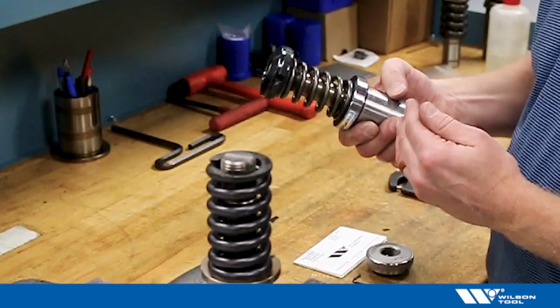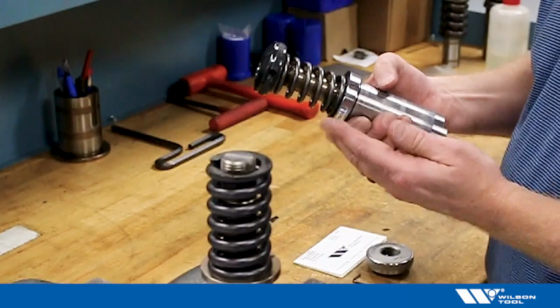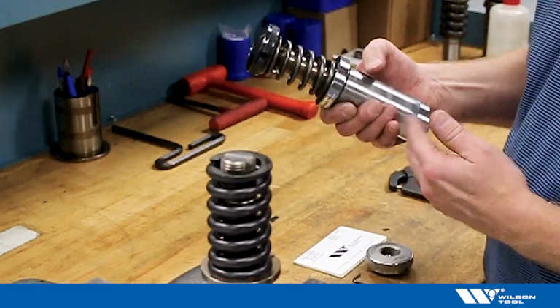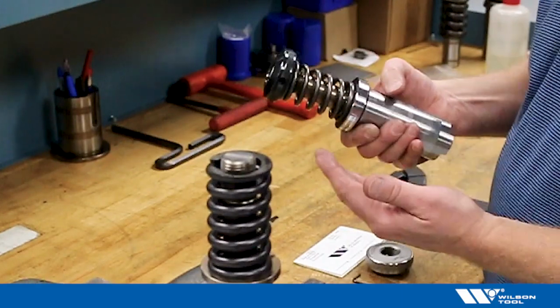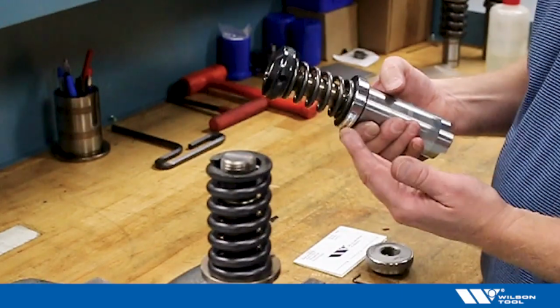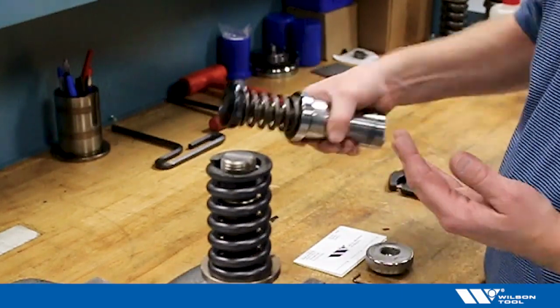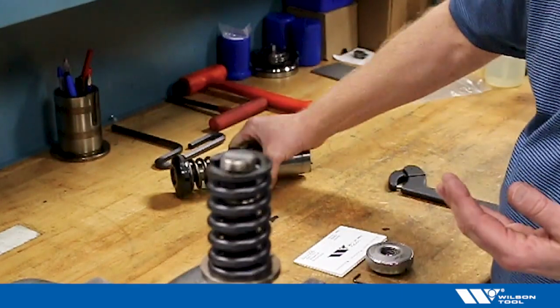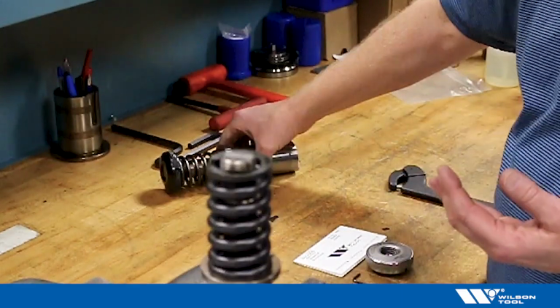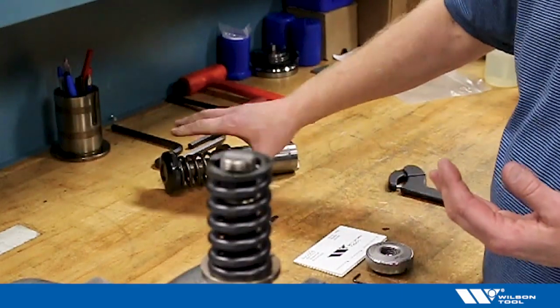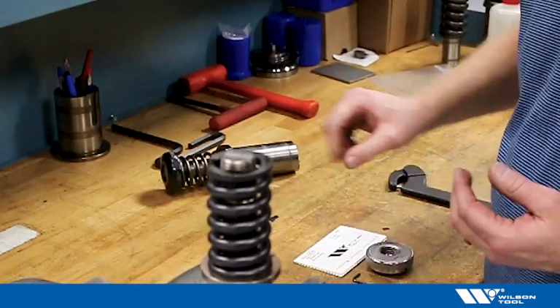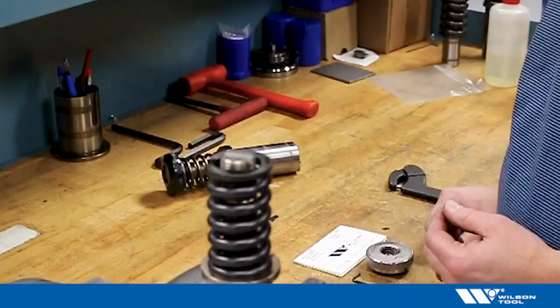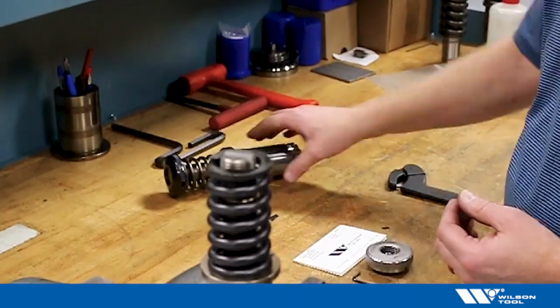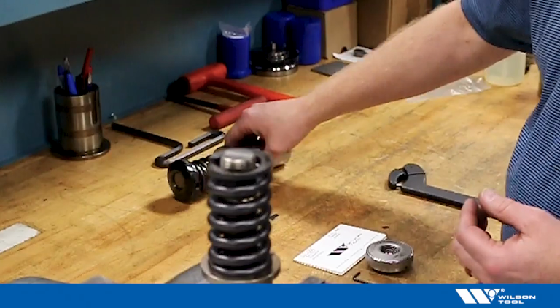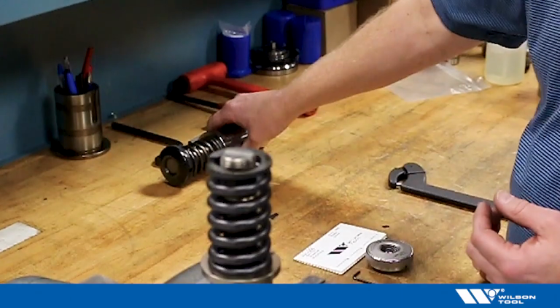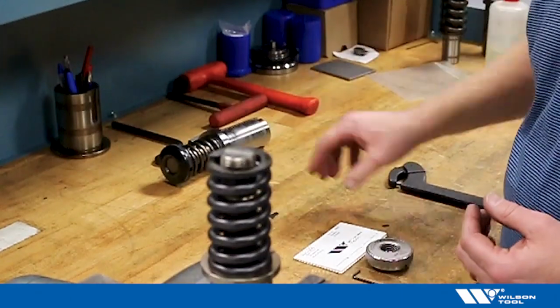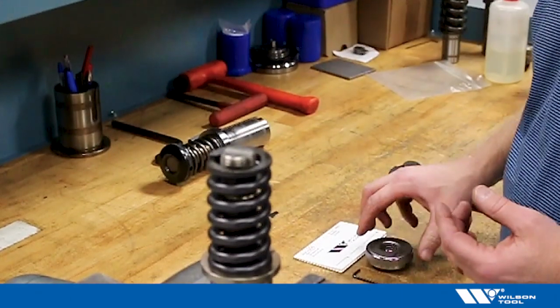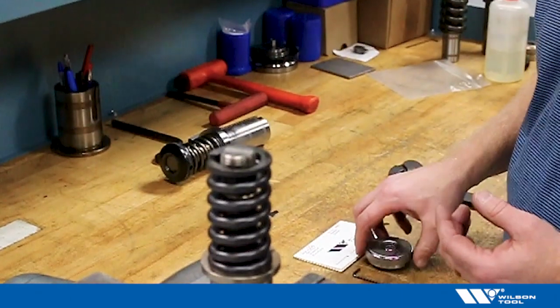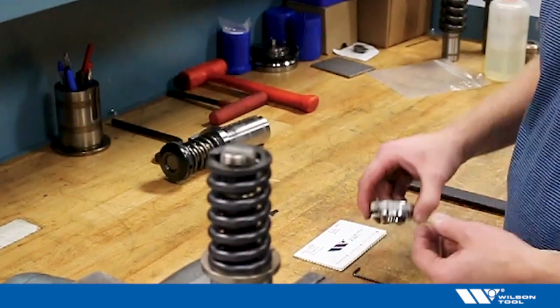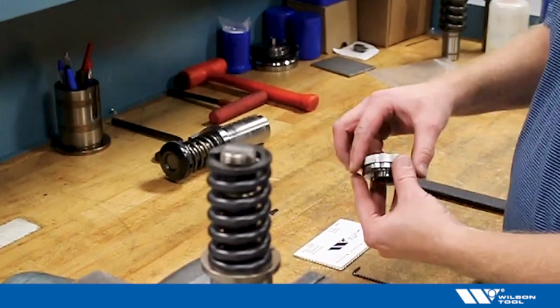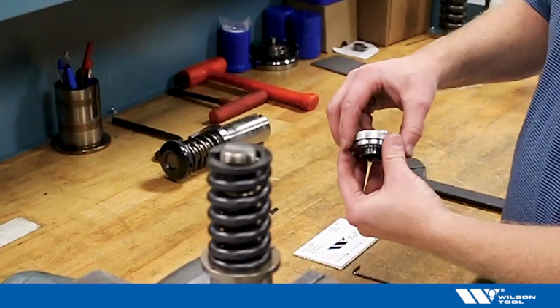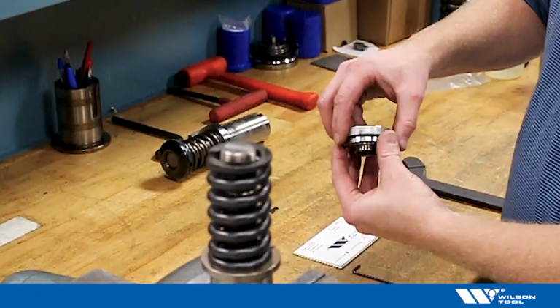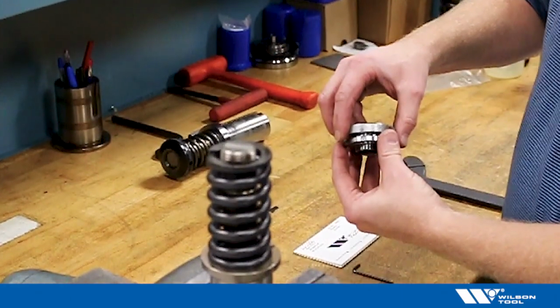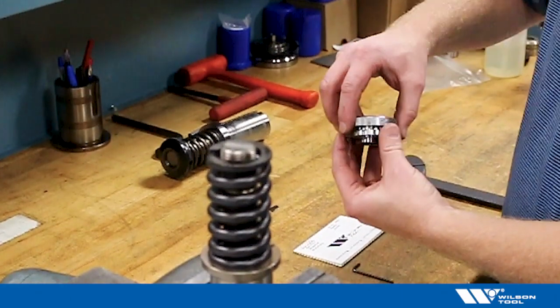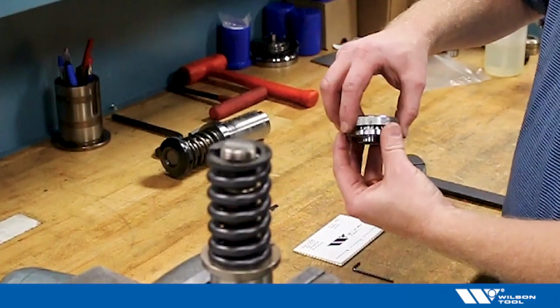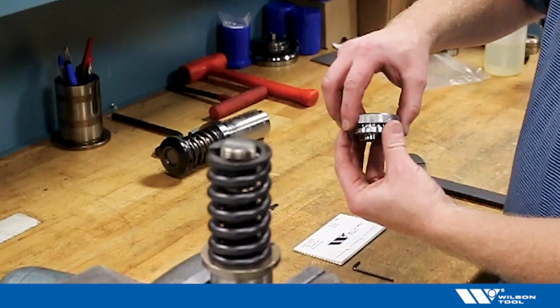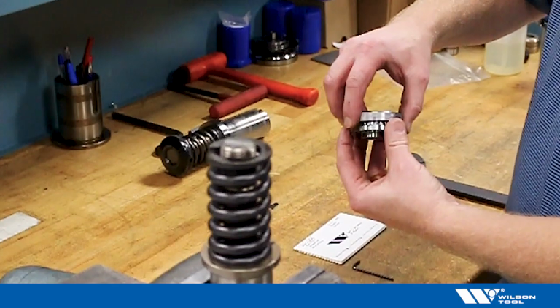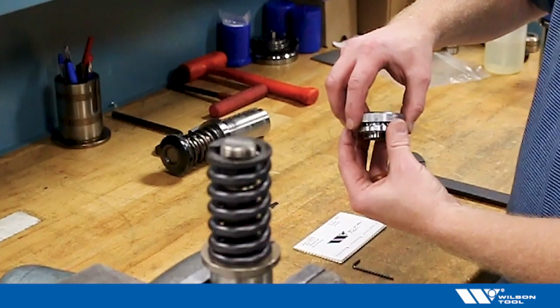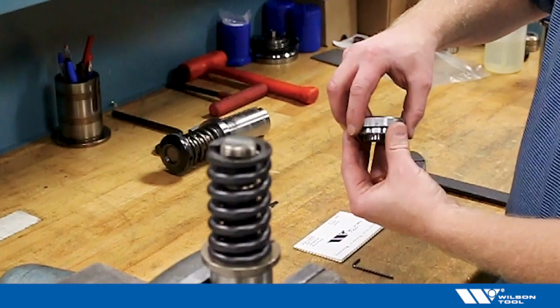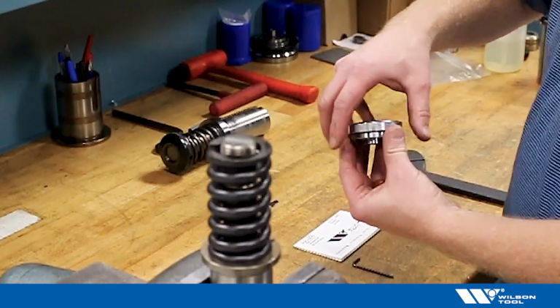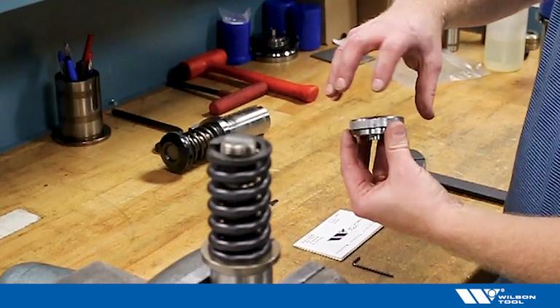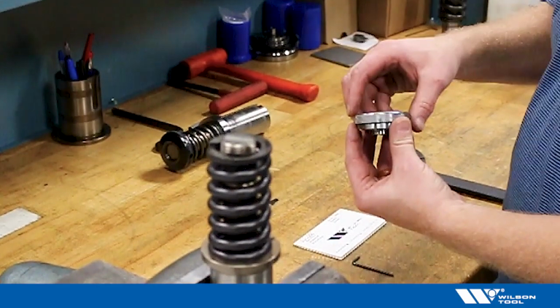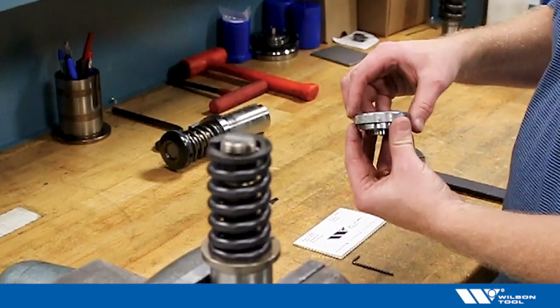So in those cases we offer the EZ-Set punch head to replace the standard punch head. What that does is allow you — just by lifting the ring and making a small twist — to easily adjust the length of the punch.